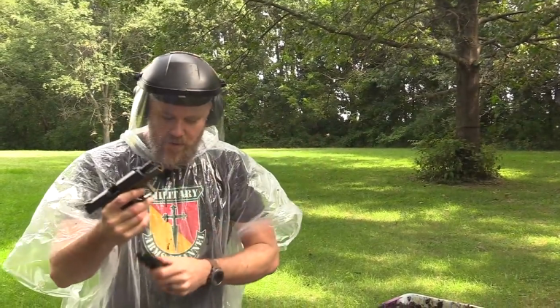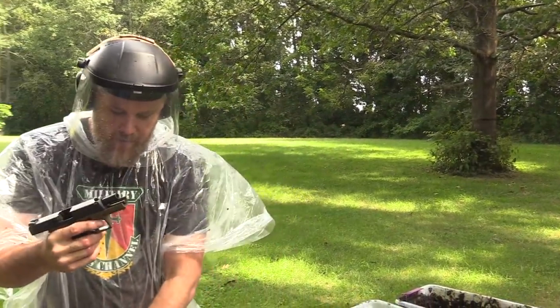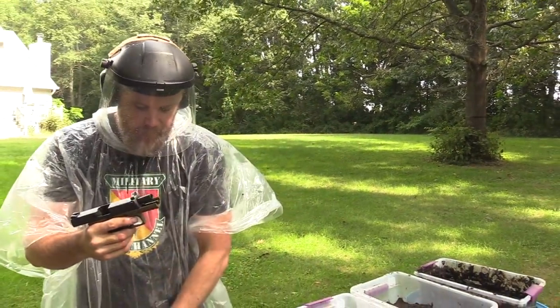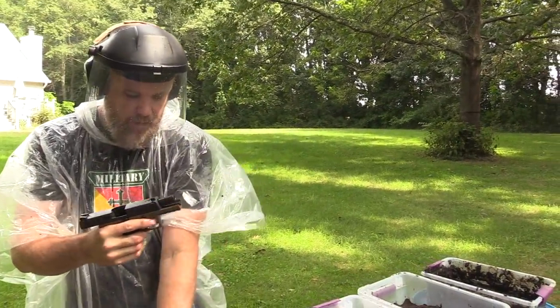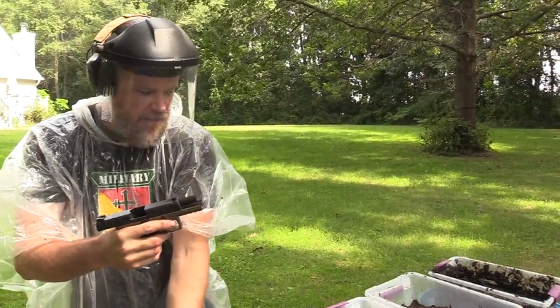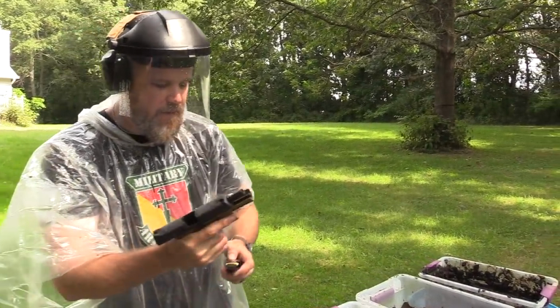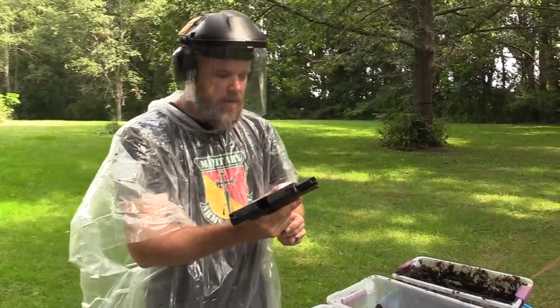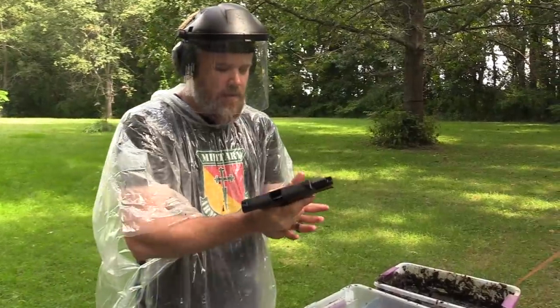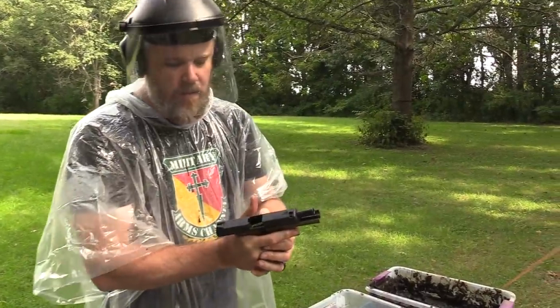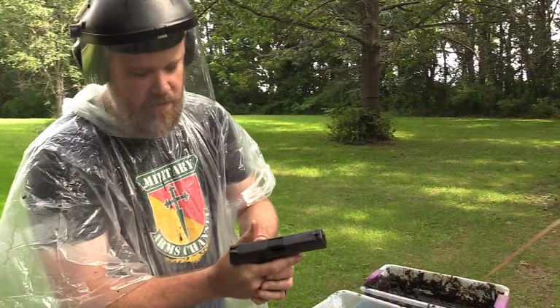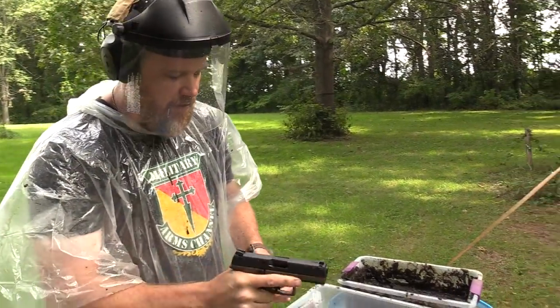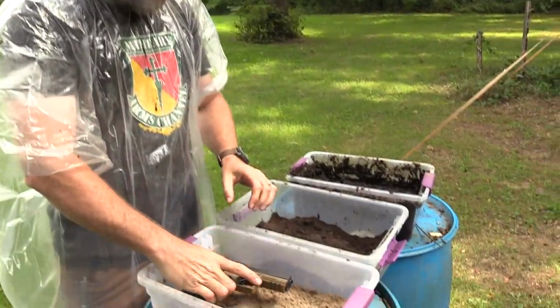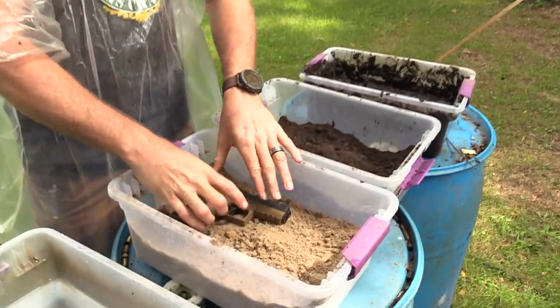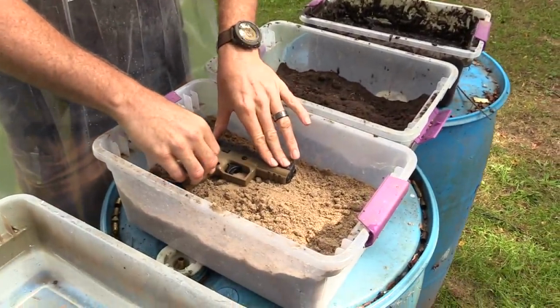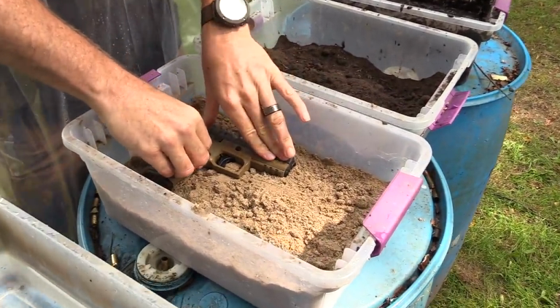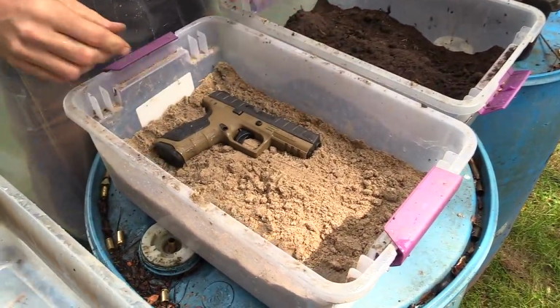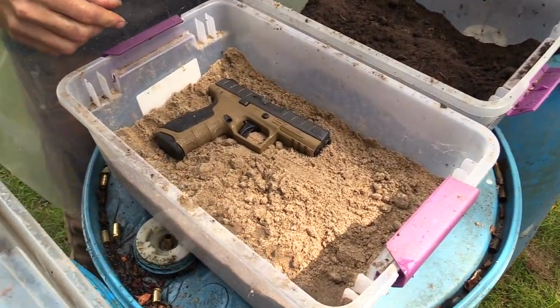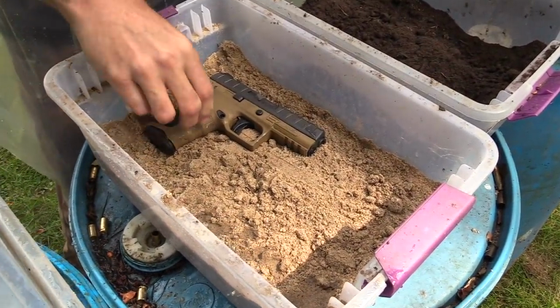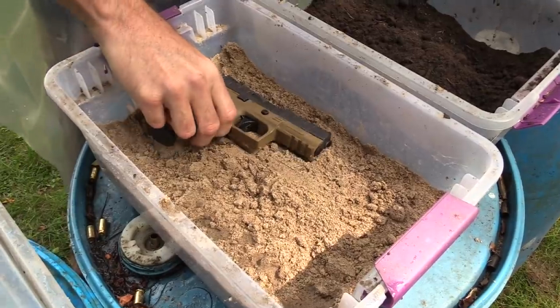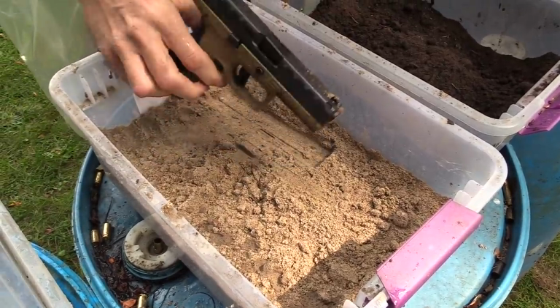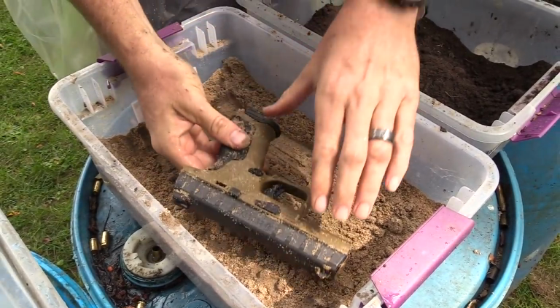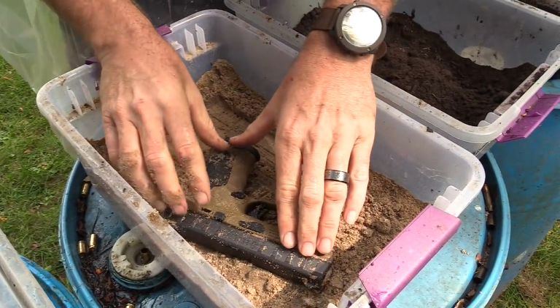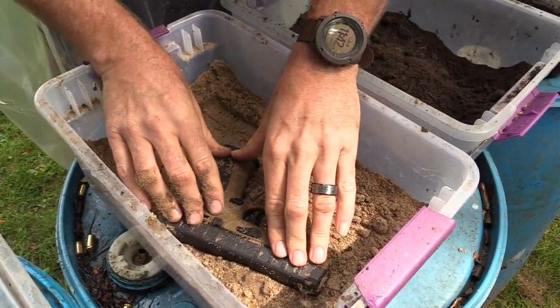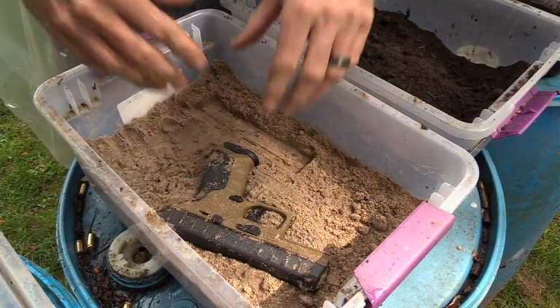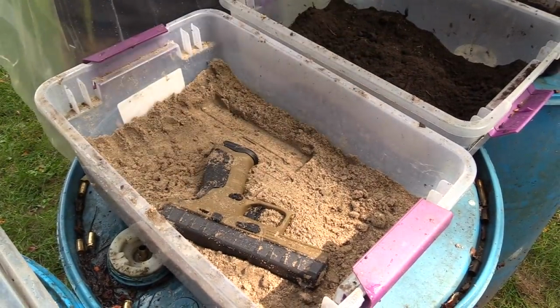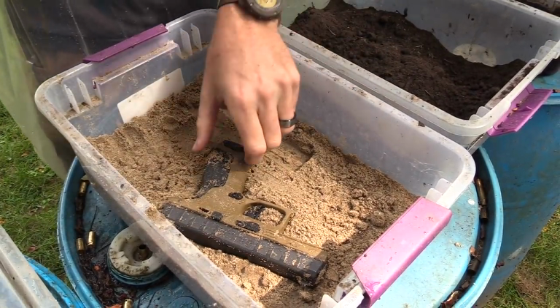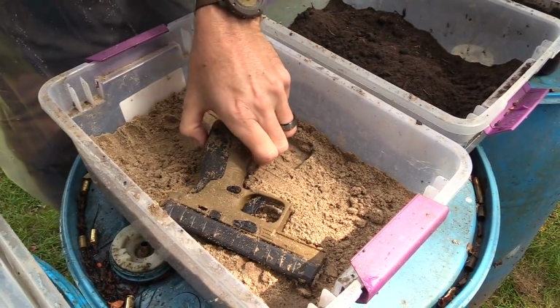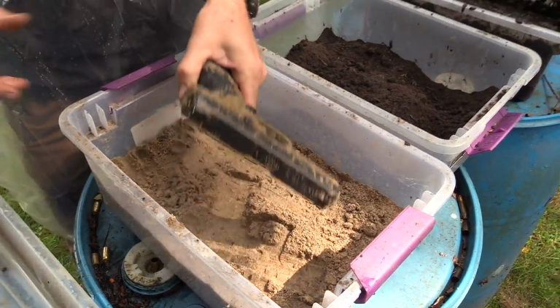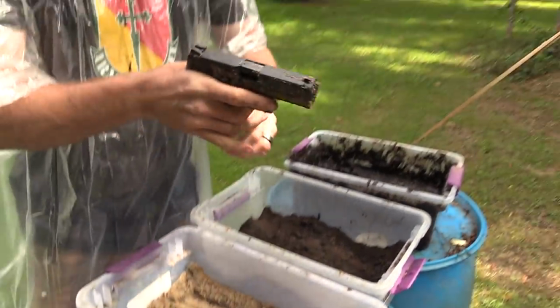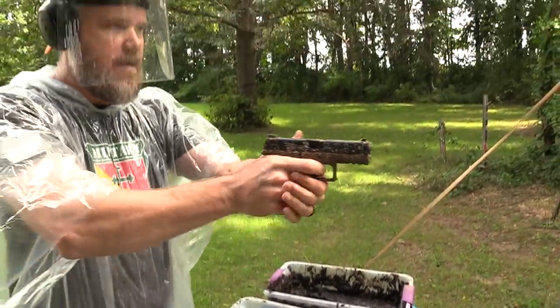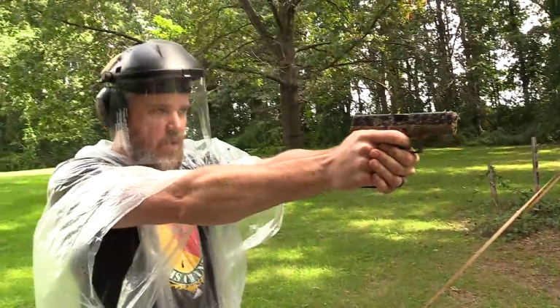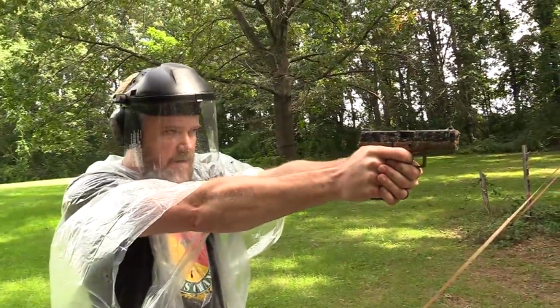Next 10 rounds loaded. We put it in the sand and just push it down a little bit on each side, and 10 more rounds fired.